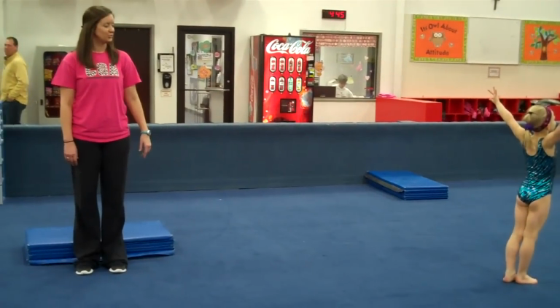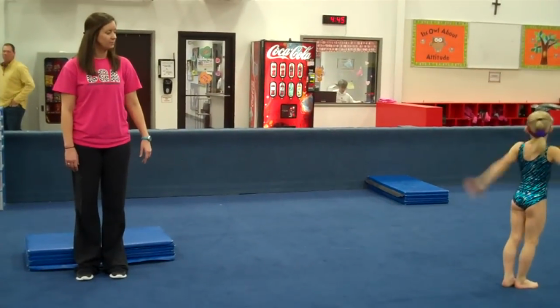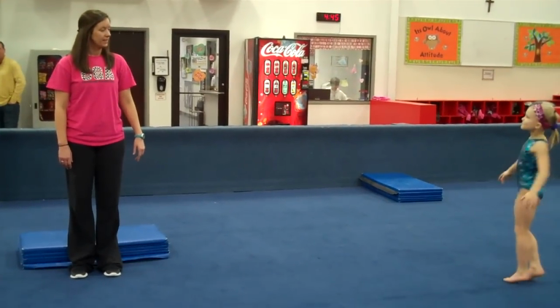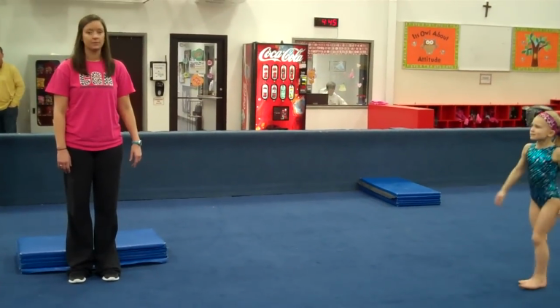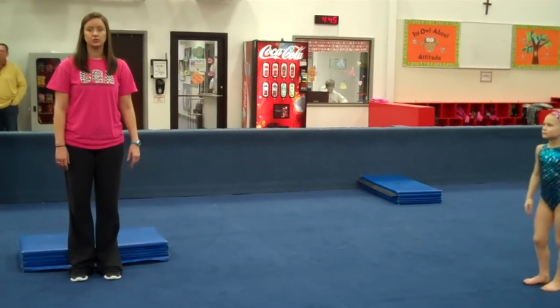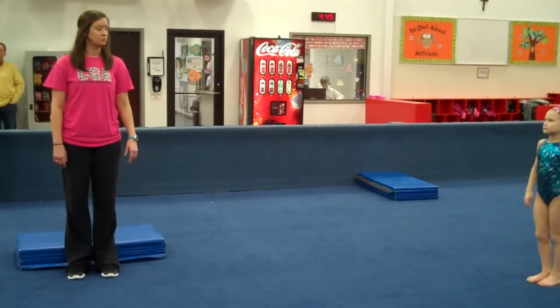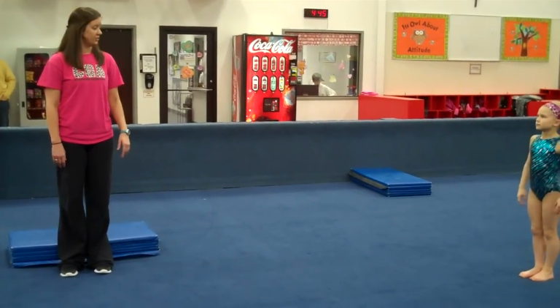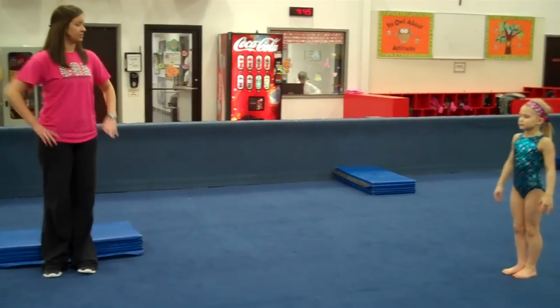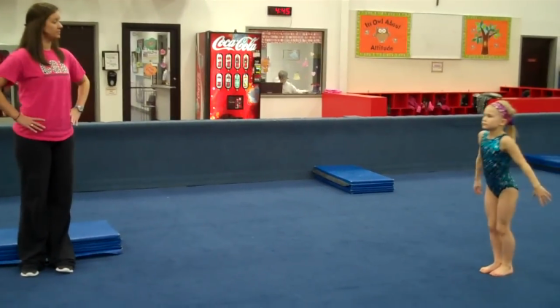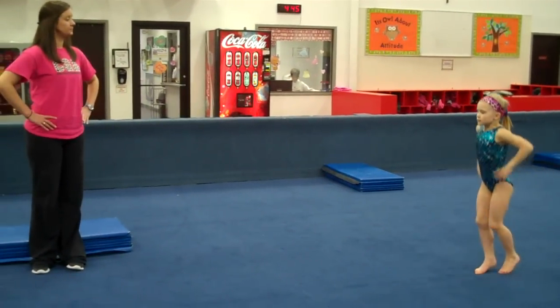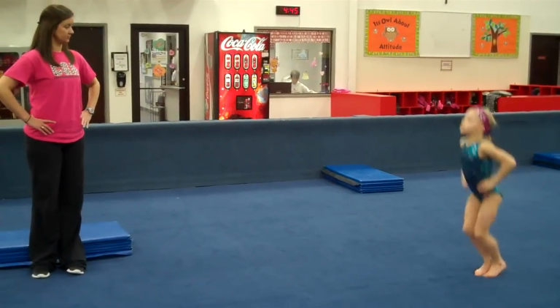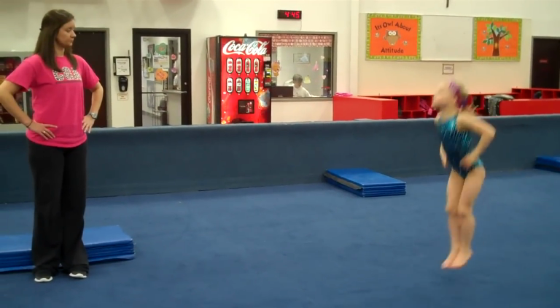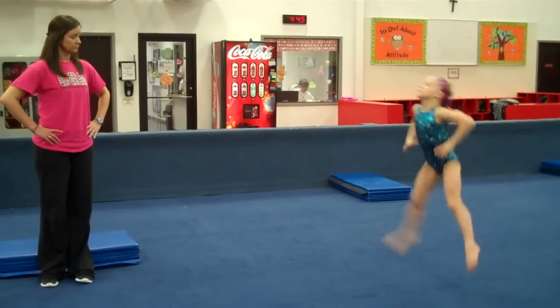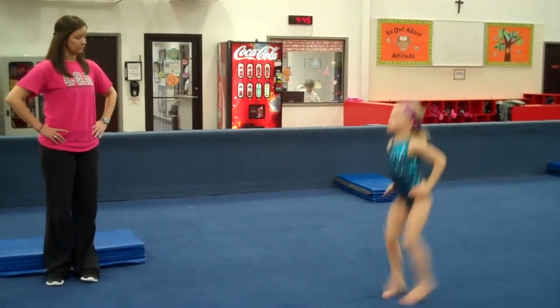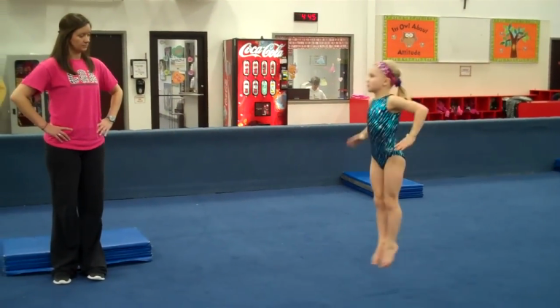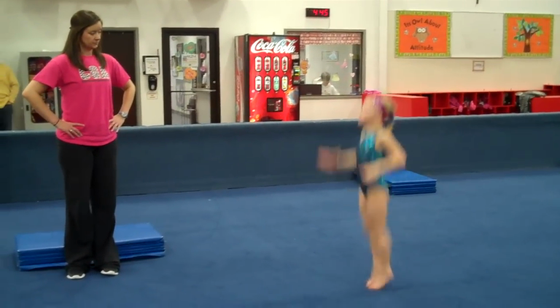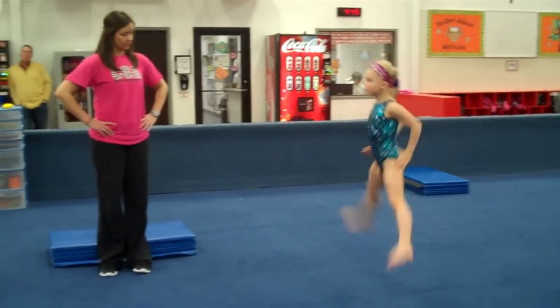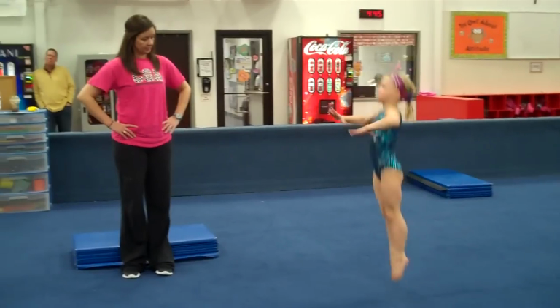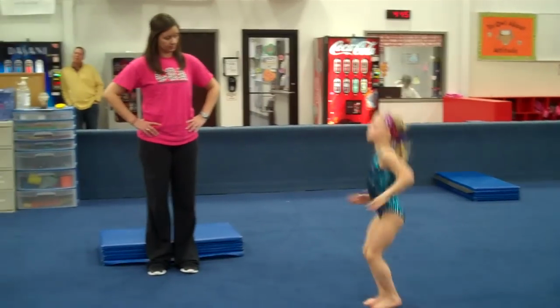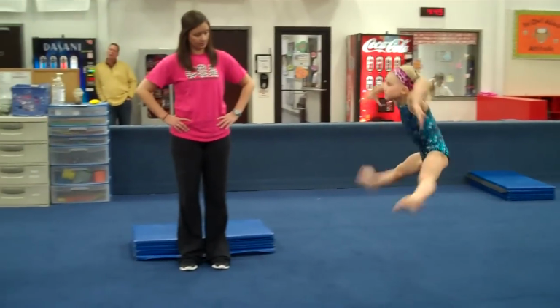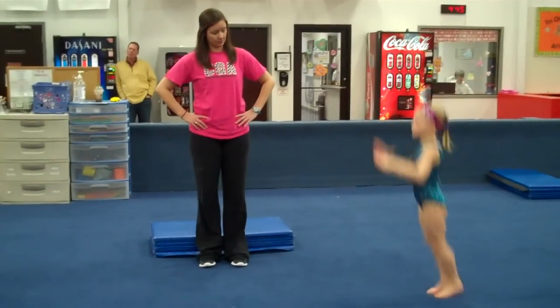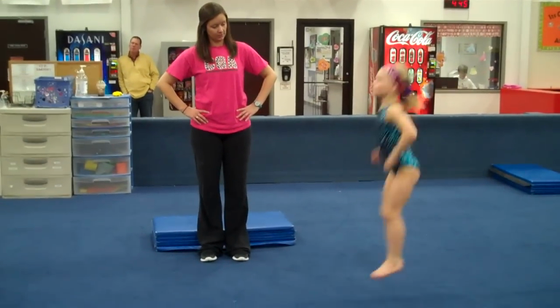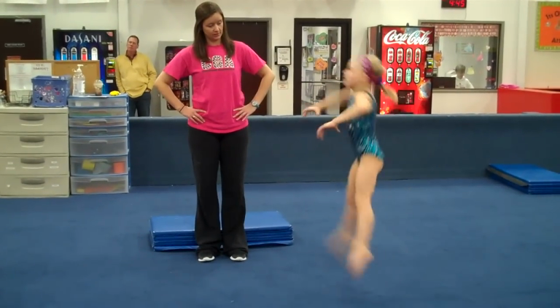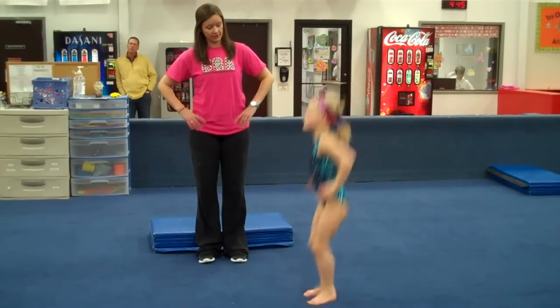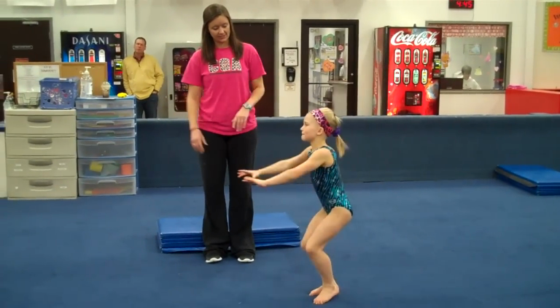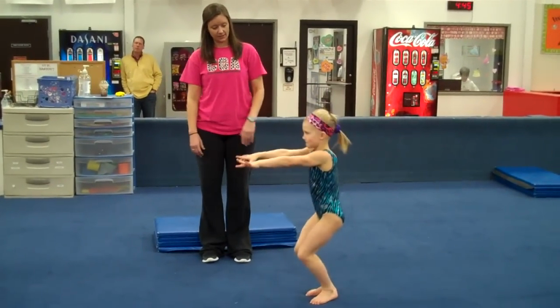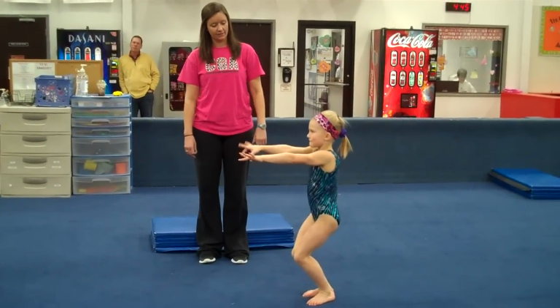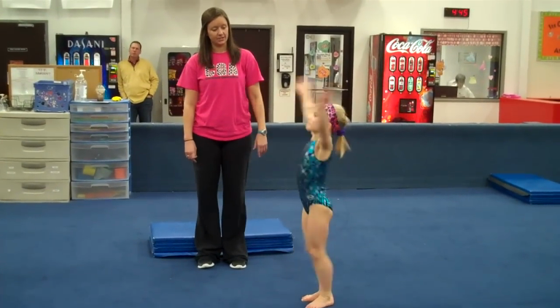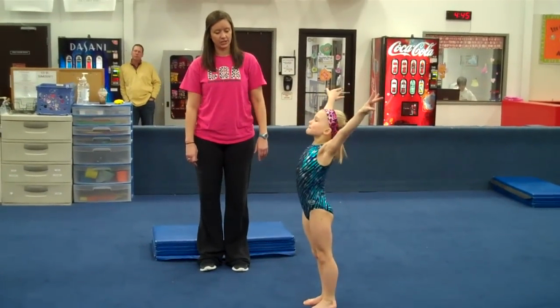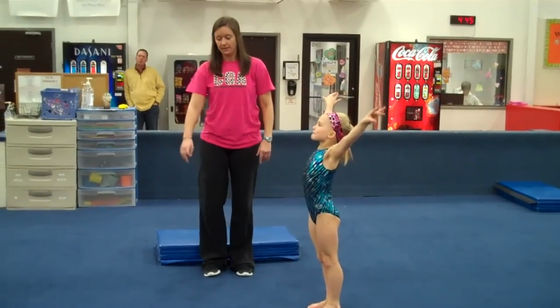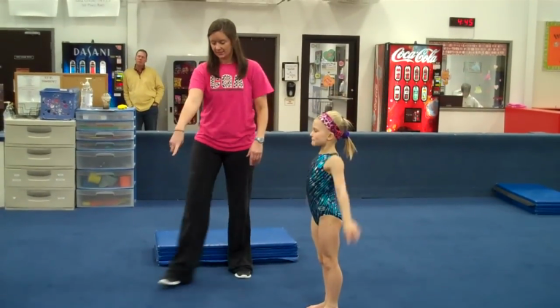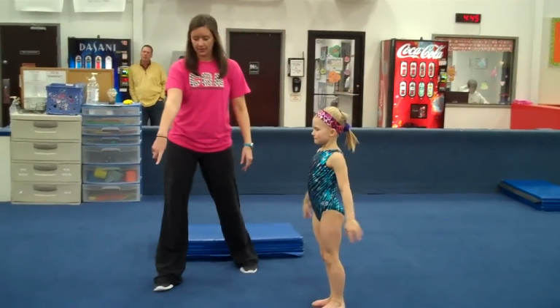She turns around. And then we go straight jump, straddle jump. And the hips. Very nice. Stick and finish.